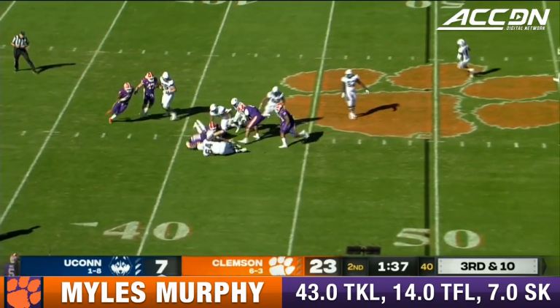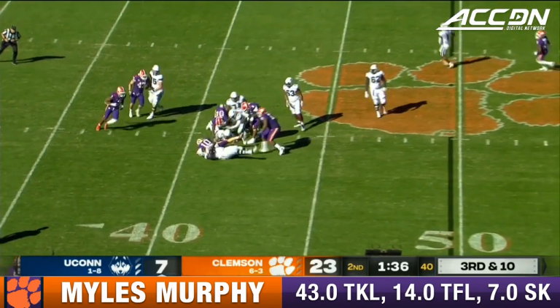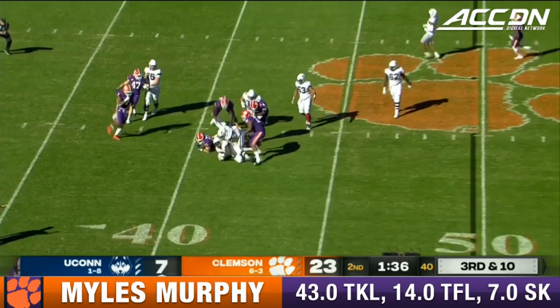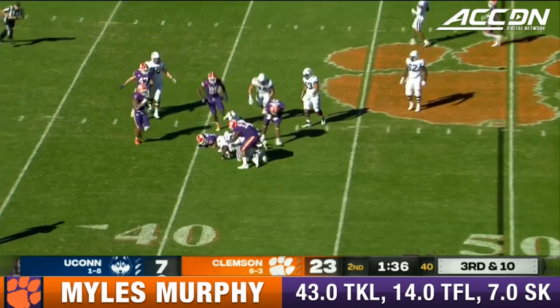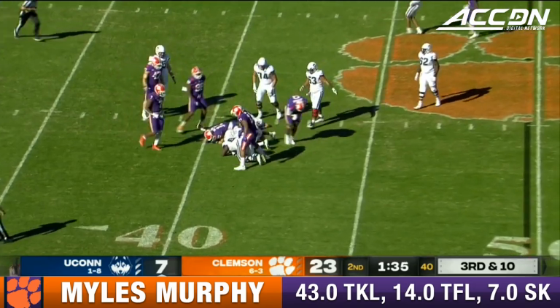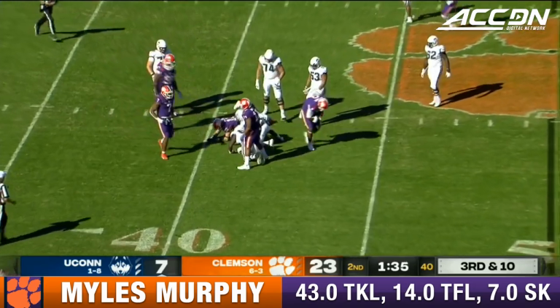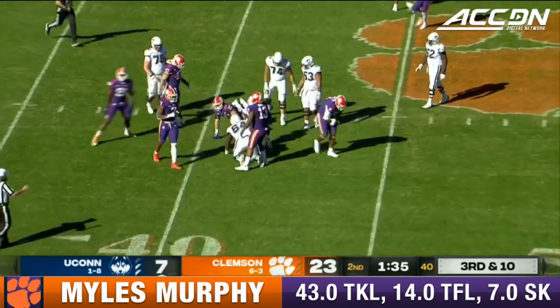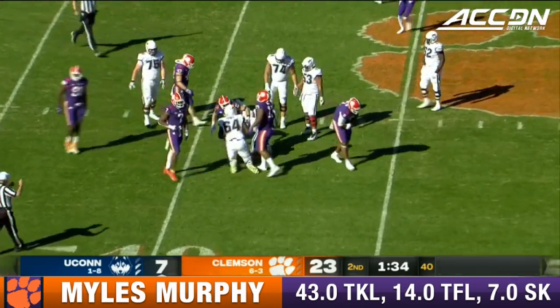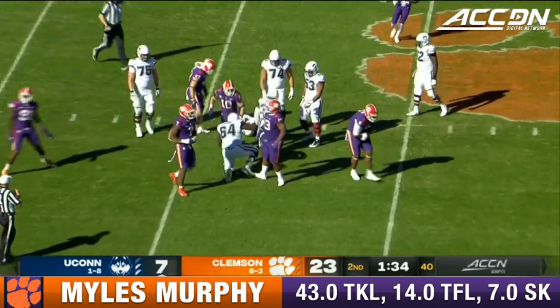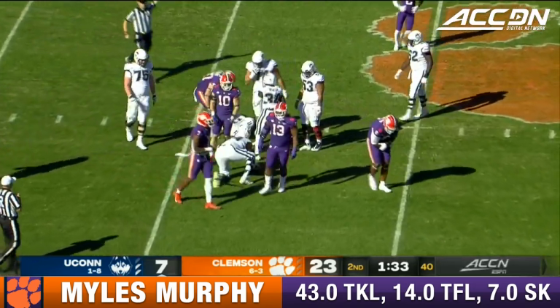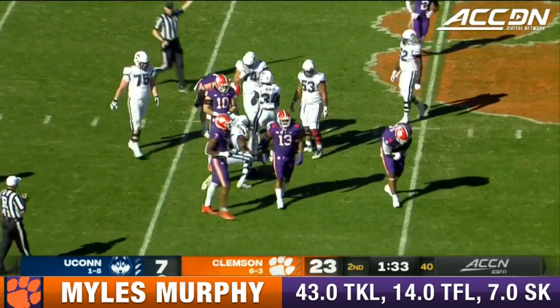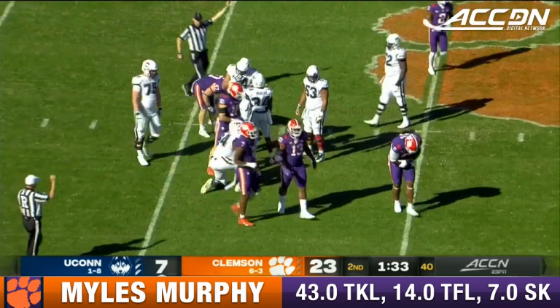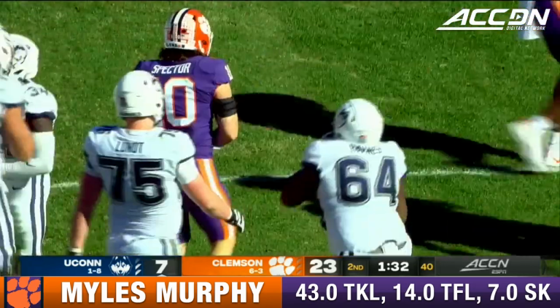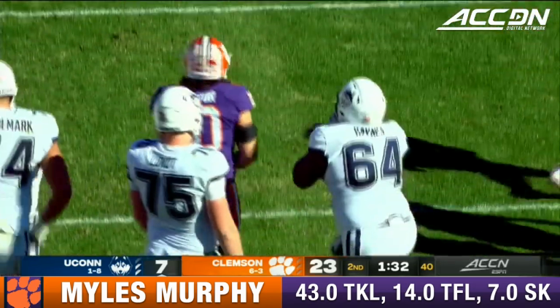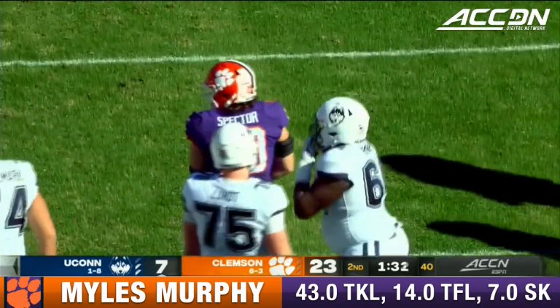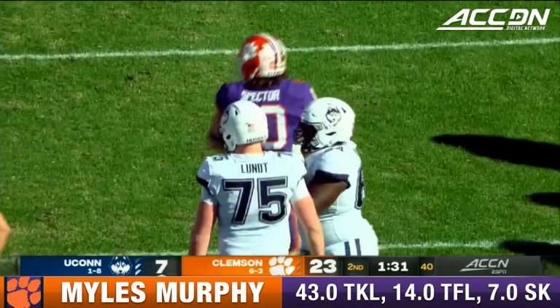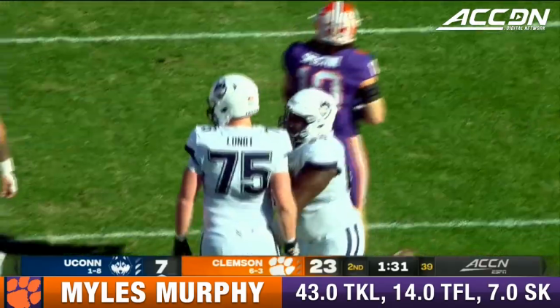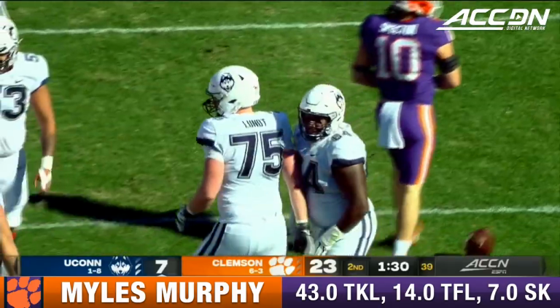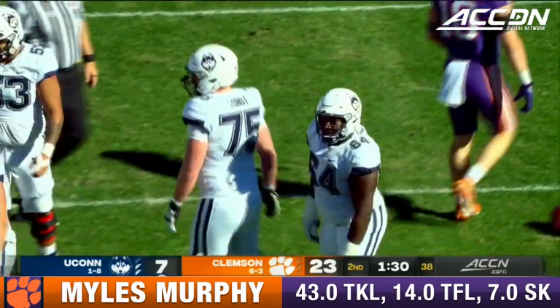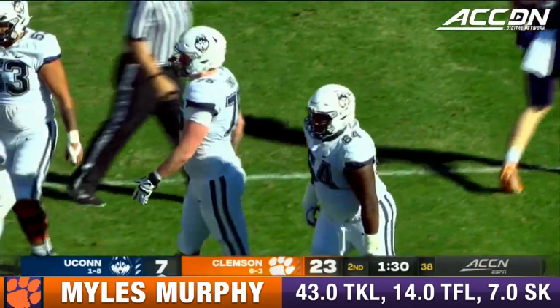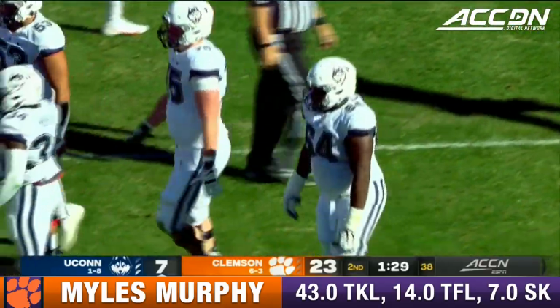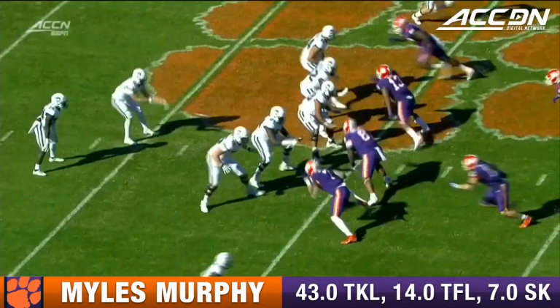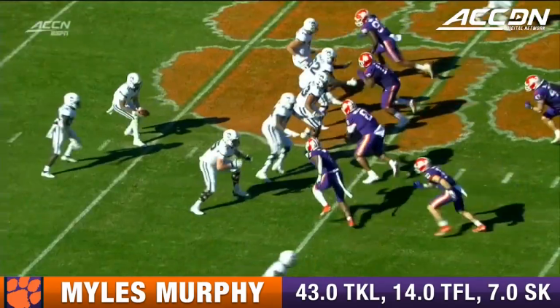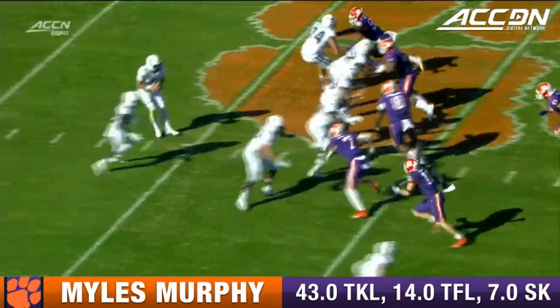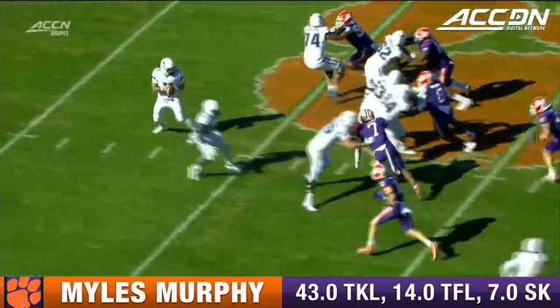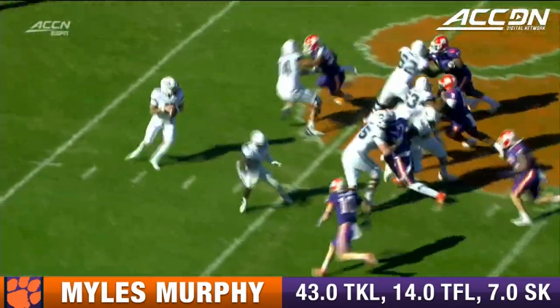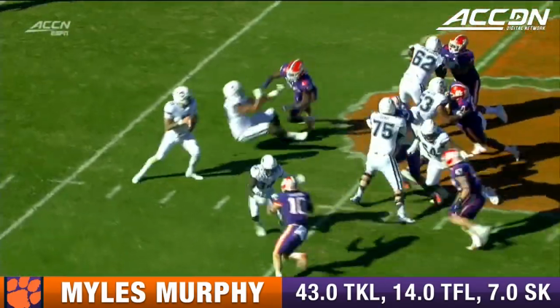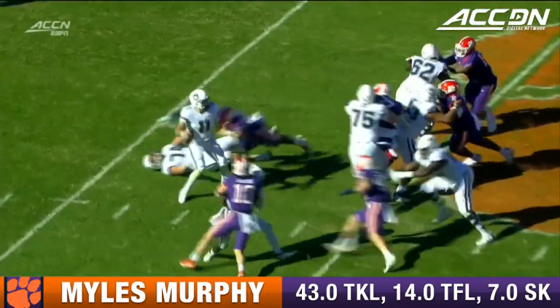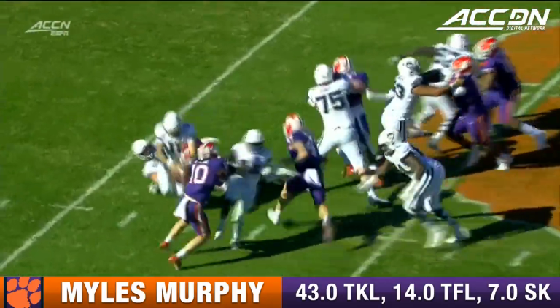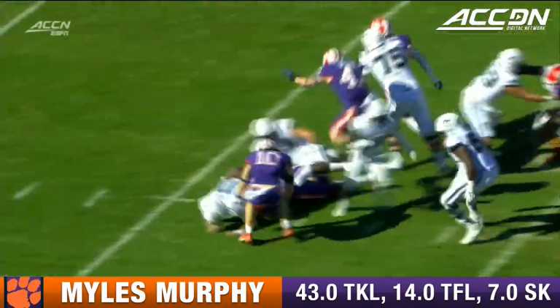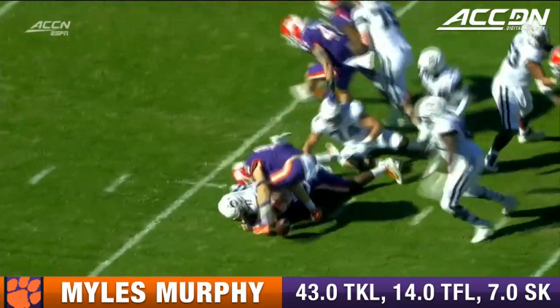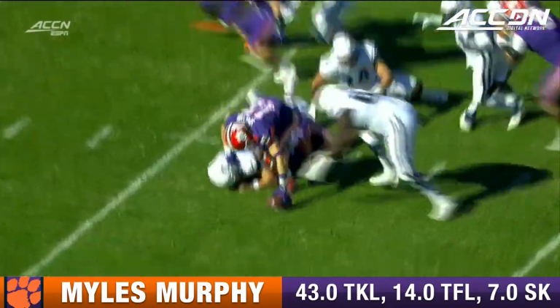Ball loose, and UConn fell on it with Haynes, the right guard, recovering it. Miles Murphy knocked it loose. And all the way here before McFadden punts it. Sixth sack of the first half by the Tigers.